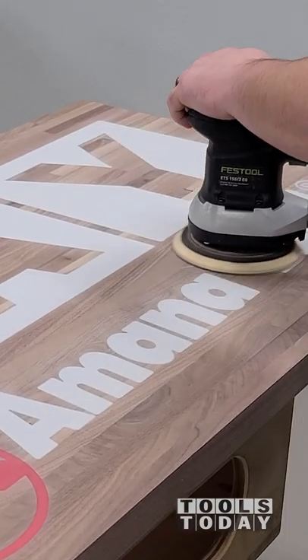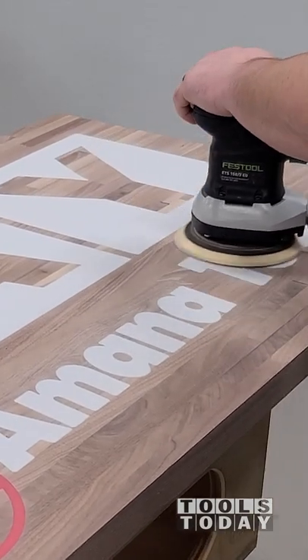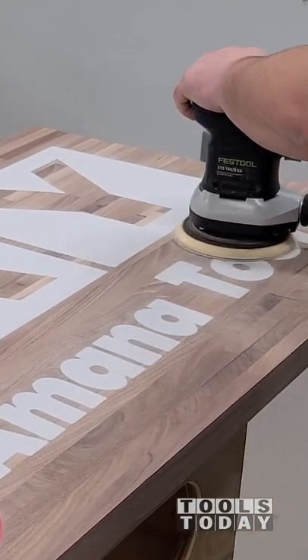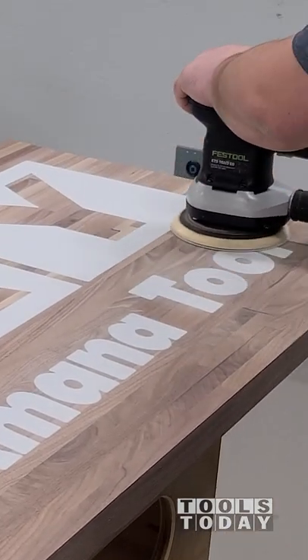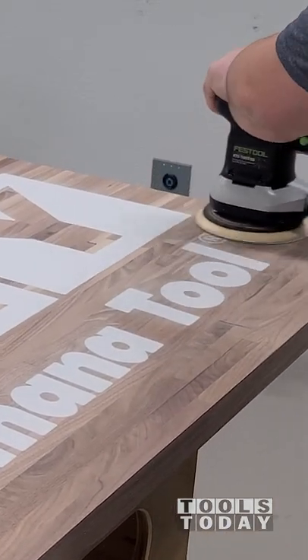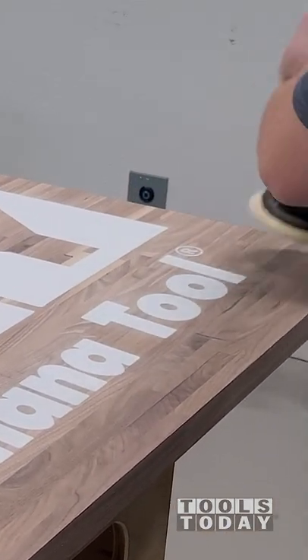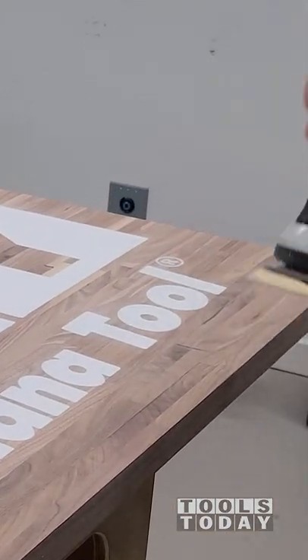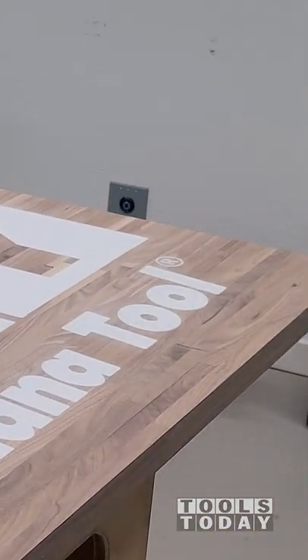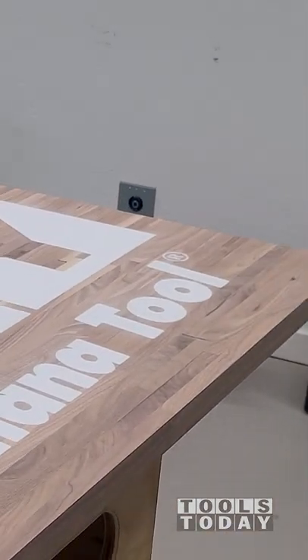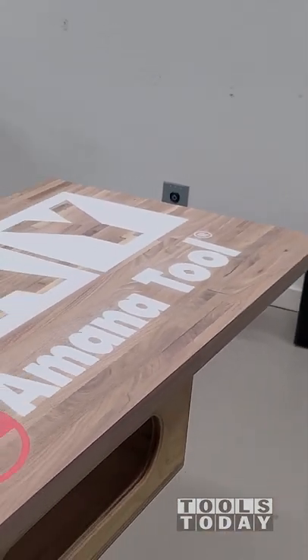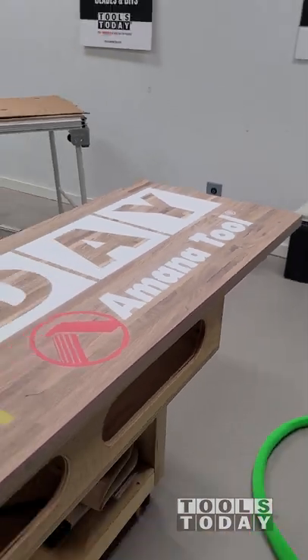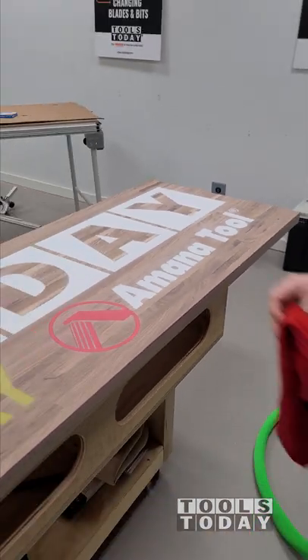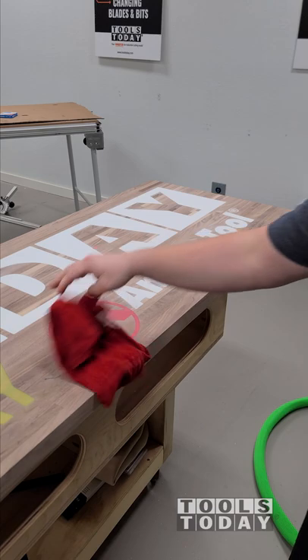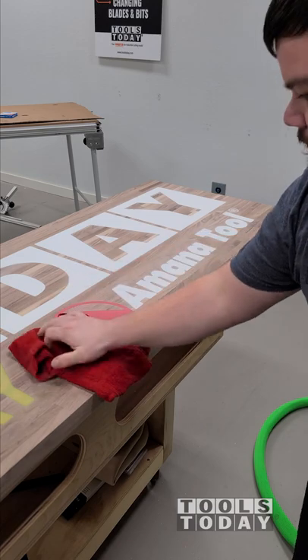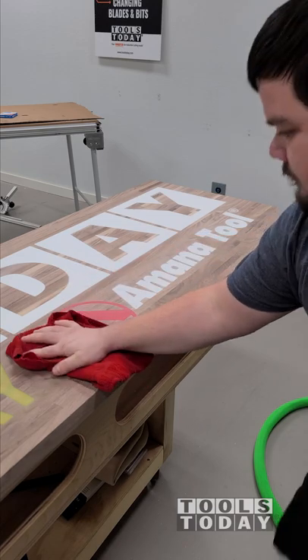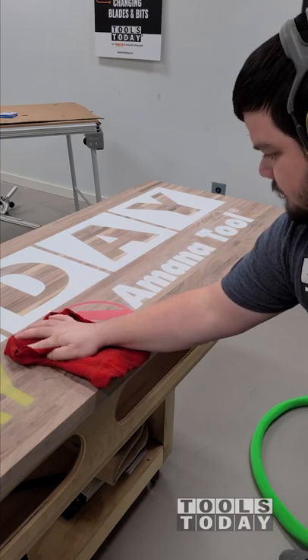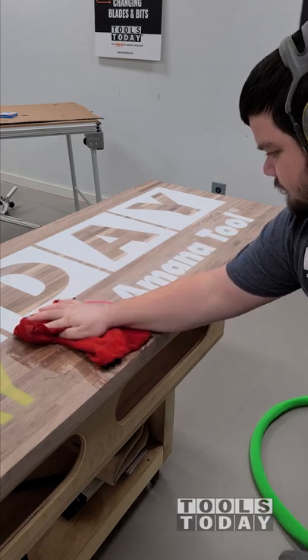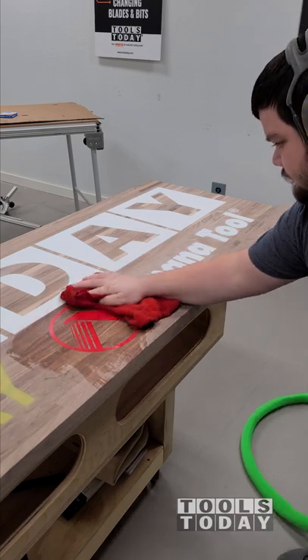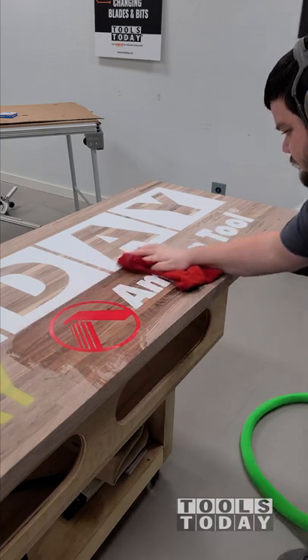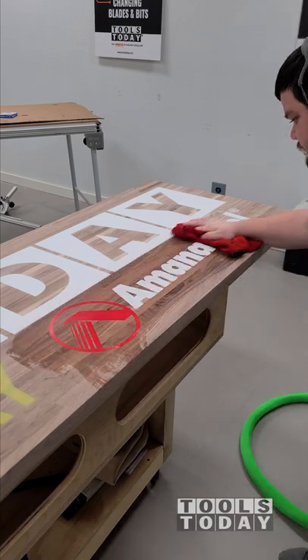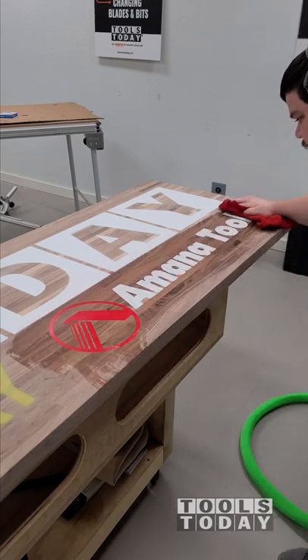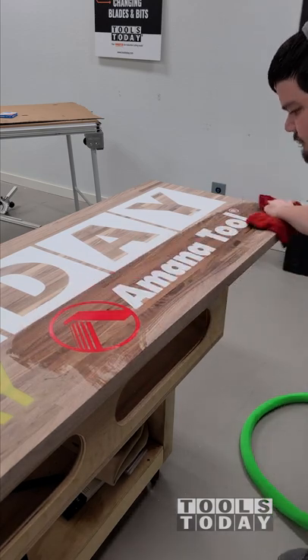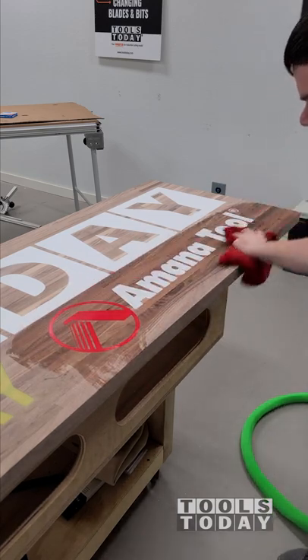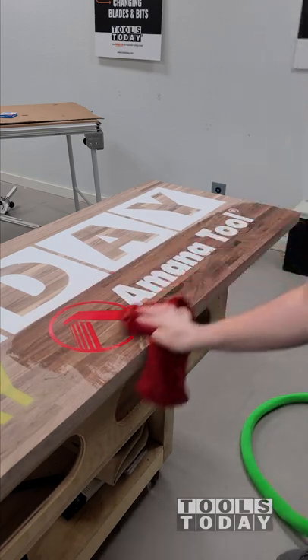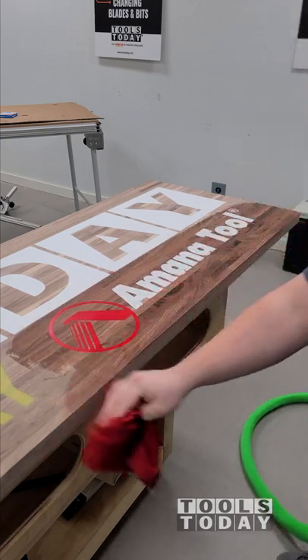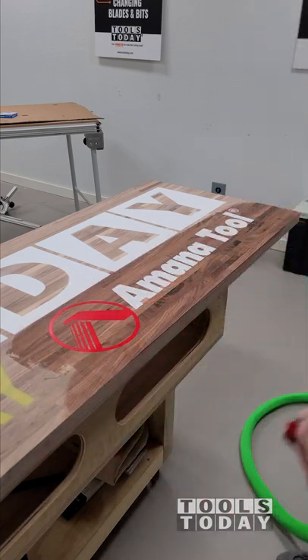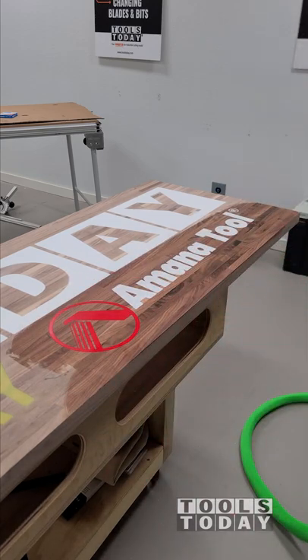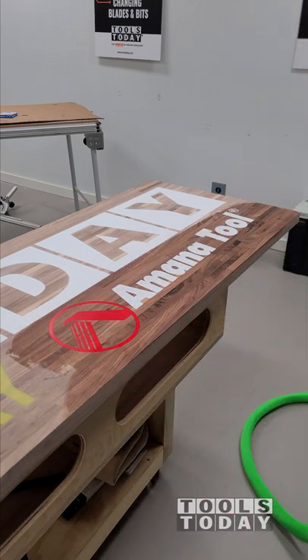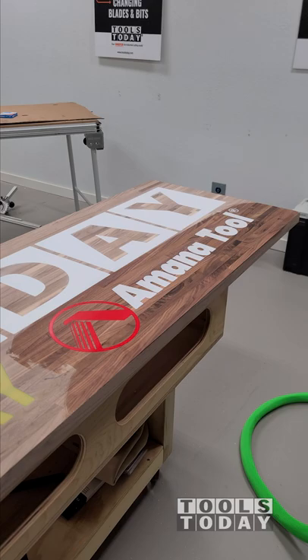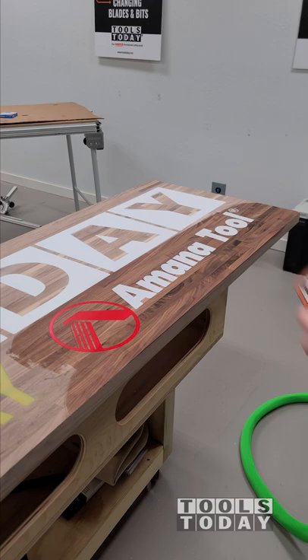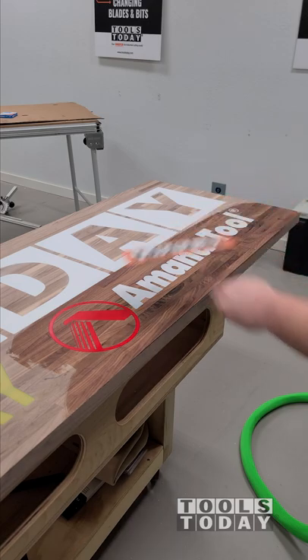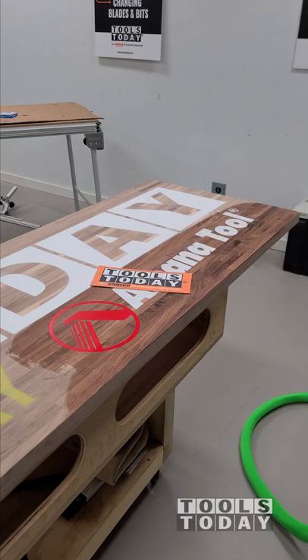We got everything all nicely sanded, and we can pop the green to see what that looks like, and I'm absolutely happy with the way that this one turned out. Can't wait to show you the rest of the piece, but hopefully you guys enjoyed it. Have a great day everybody.